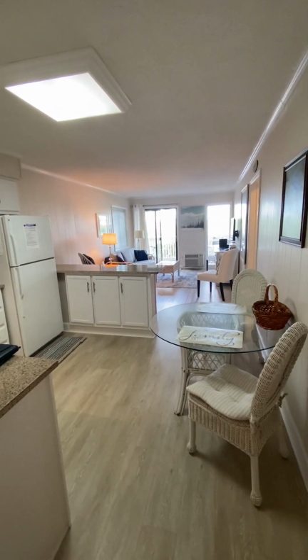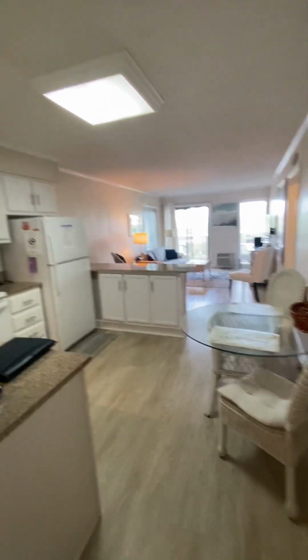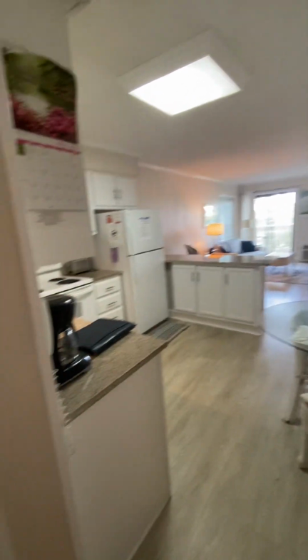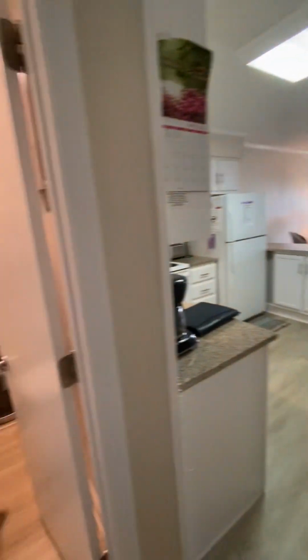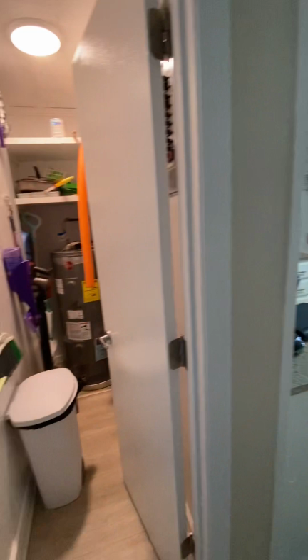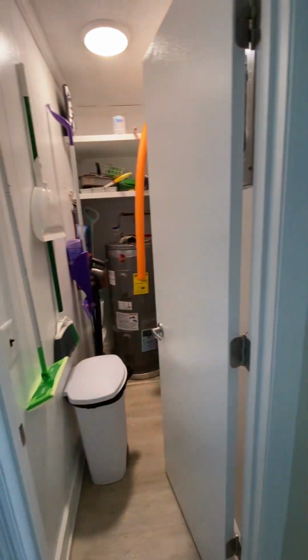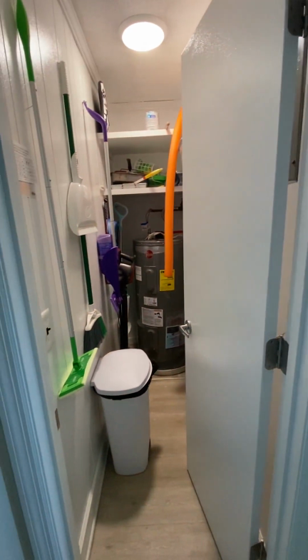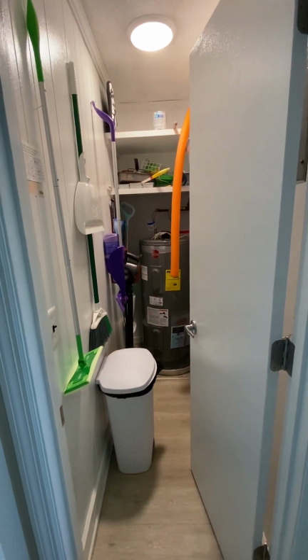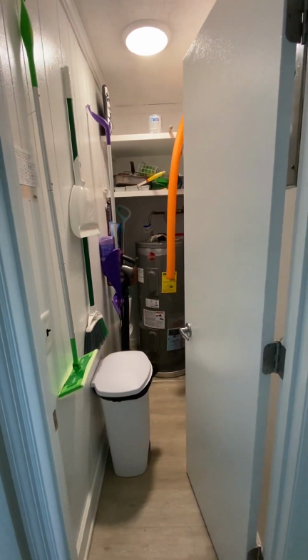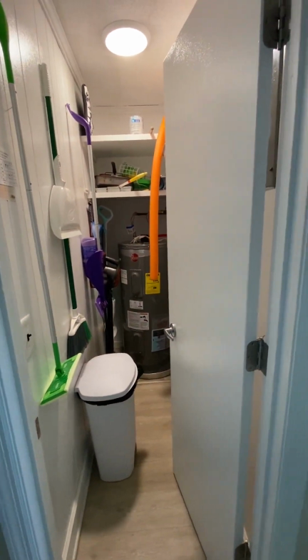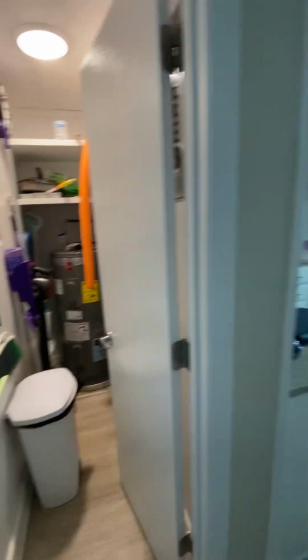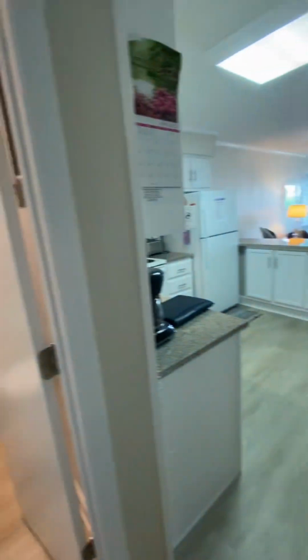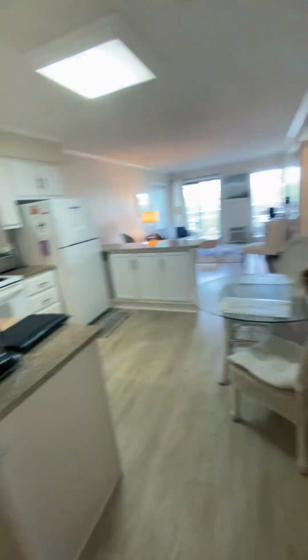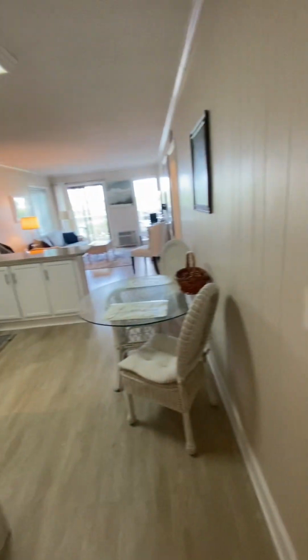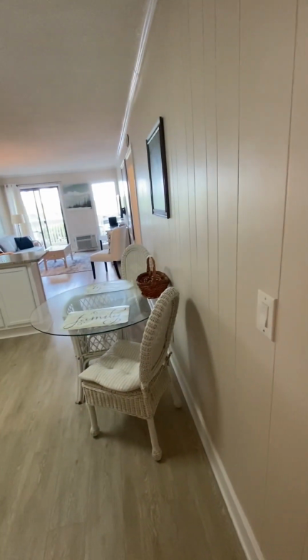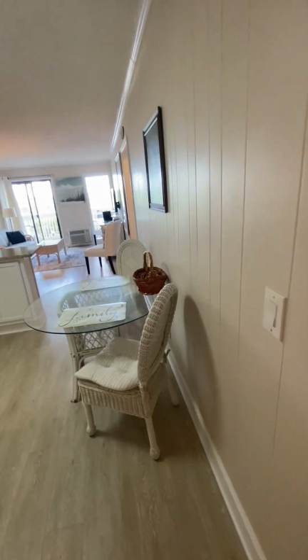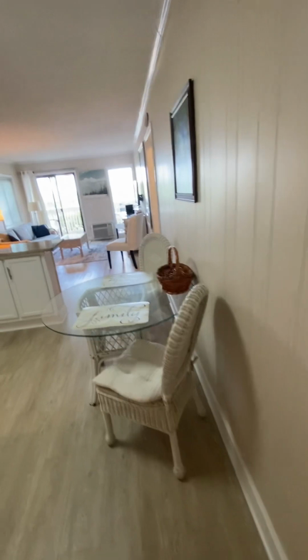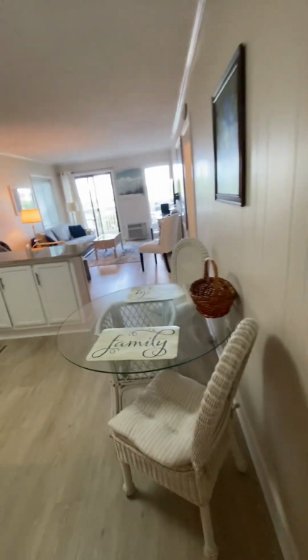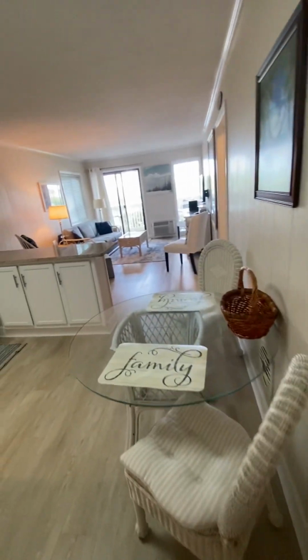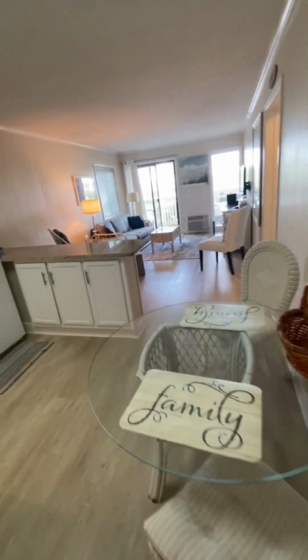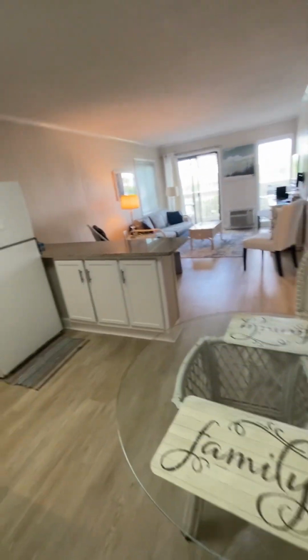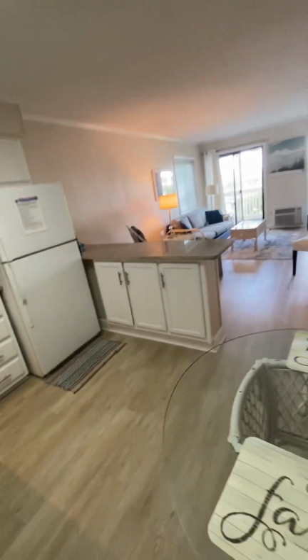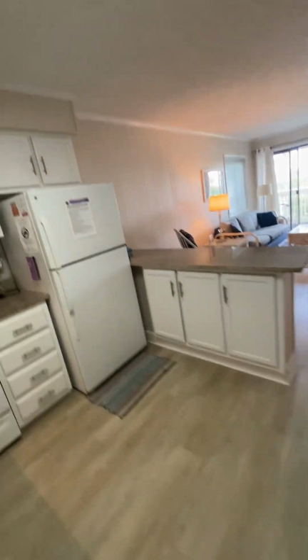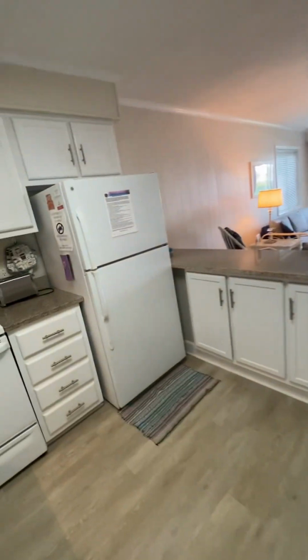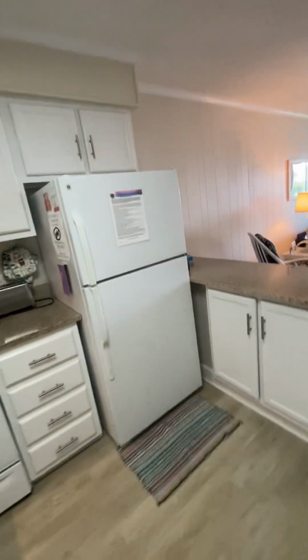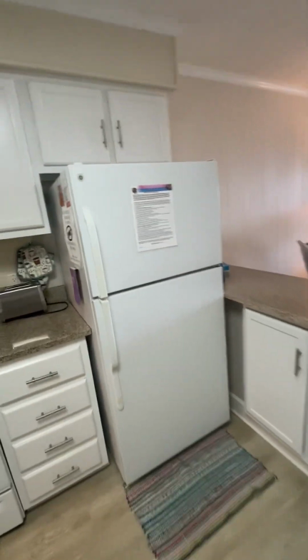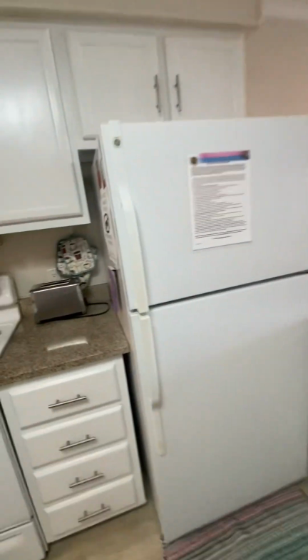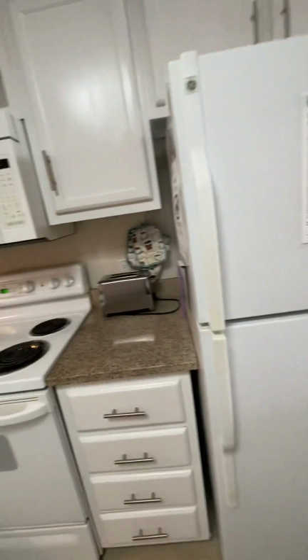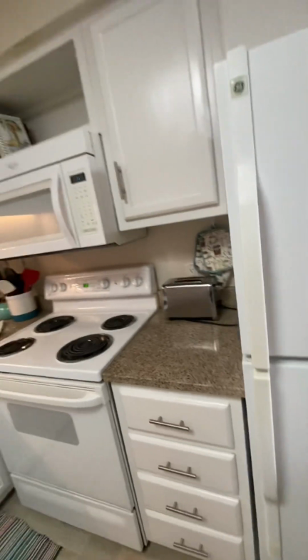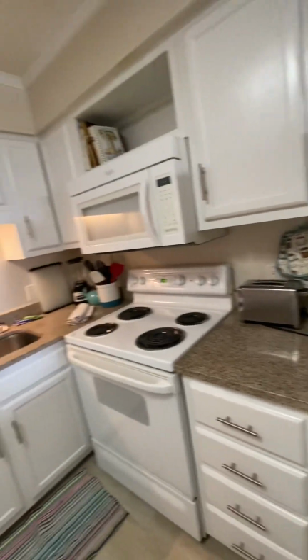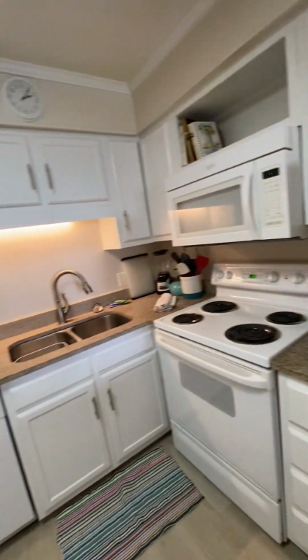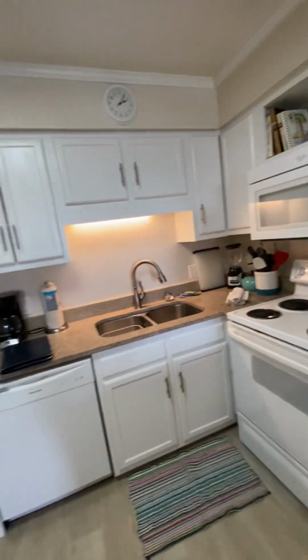As you enter the unit, the mechanical room and storage is just to the left, and then you come into the open kitchen with granite countertops, matching appliances, and all white cabinetry.